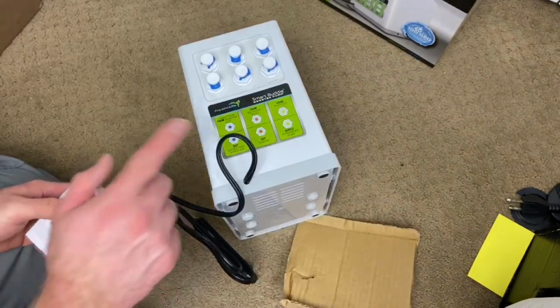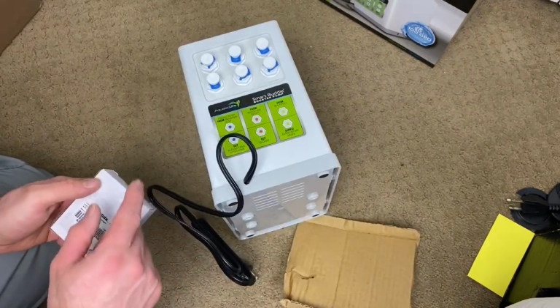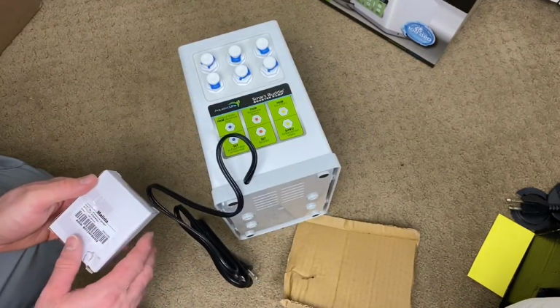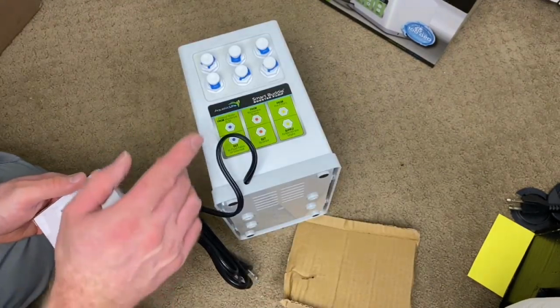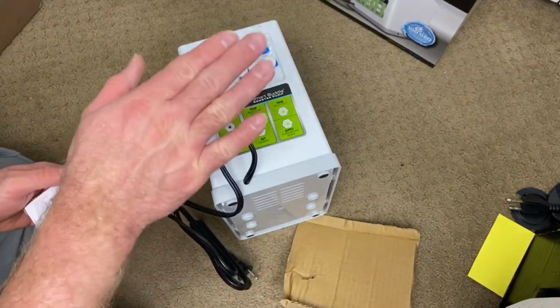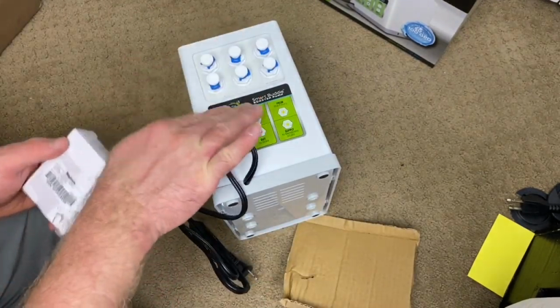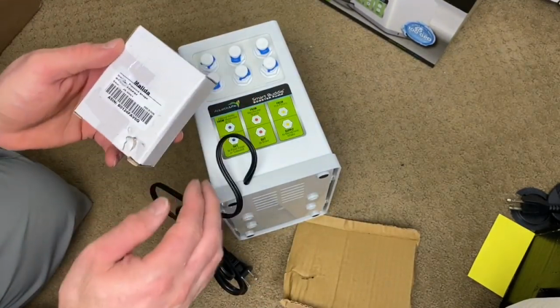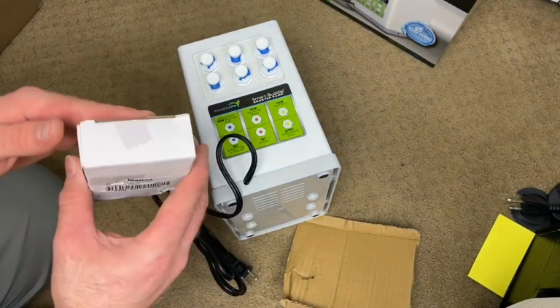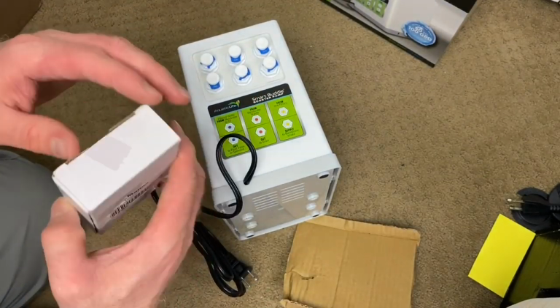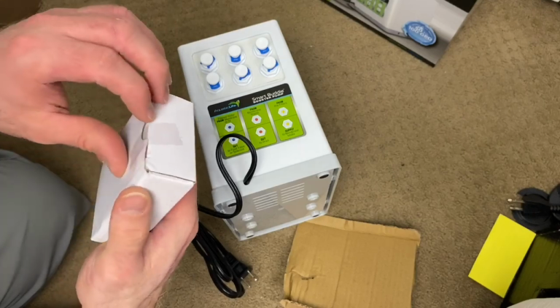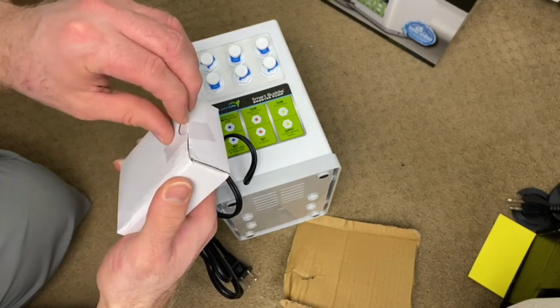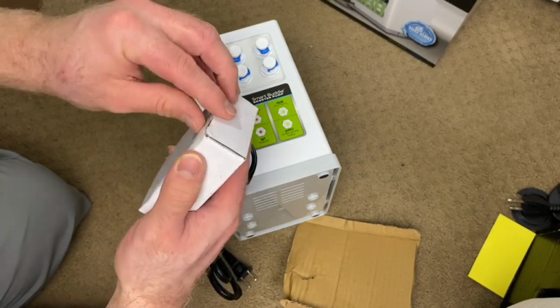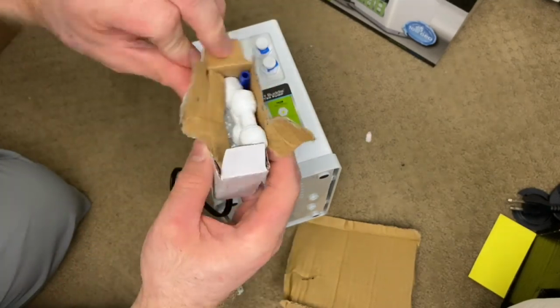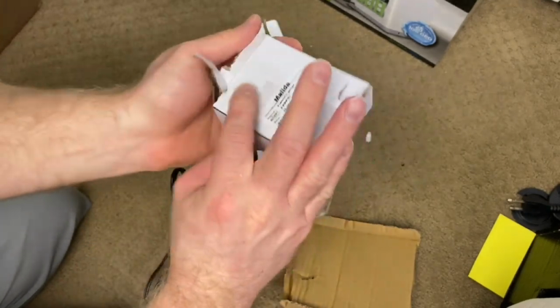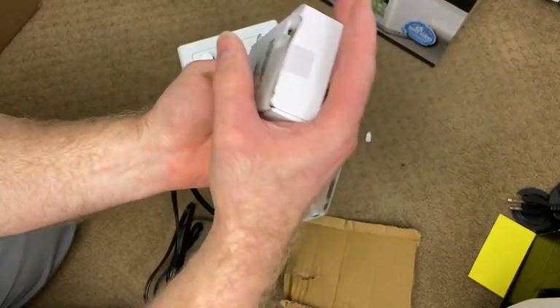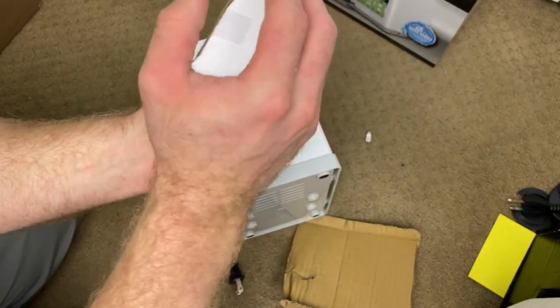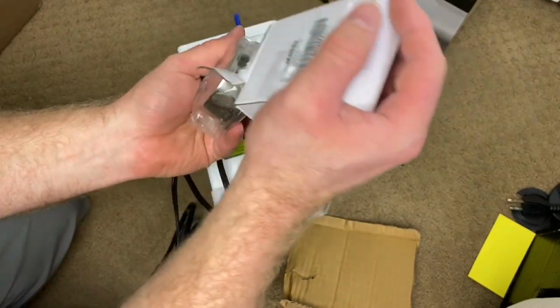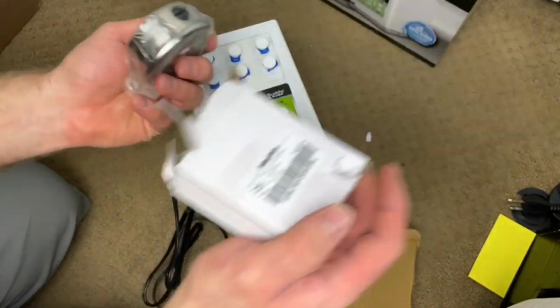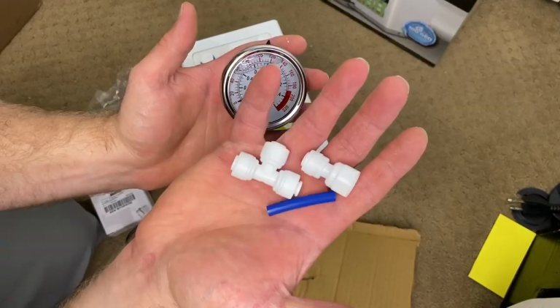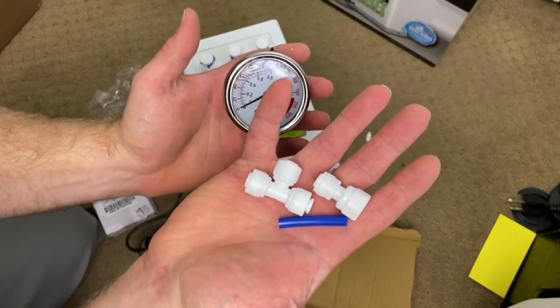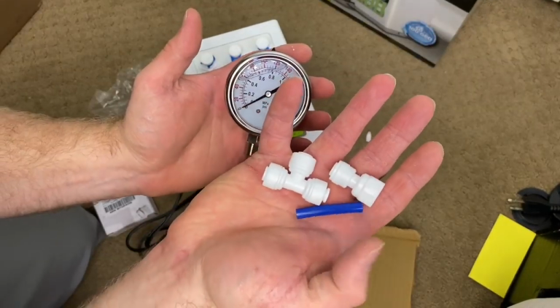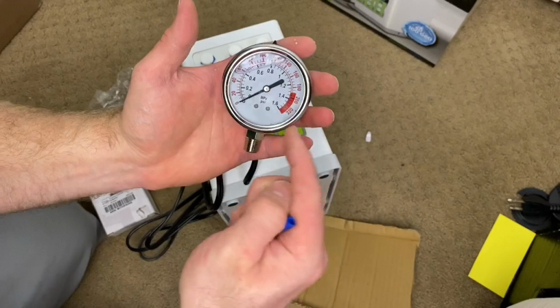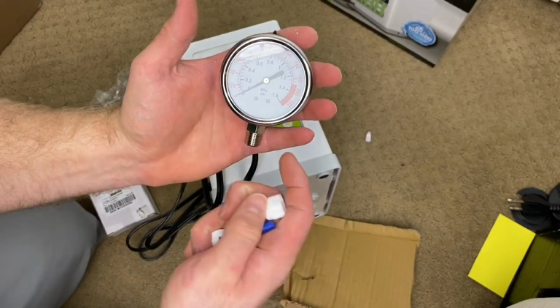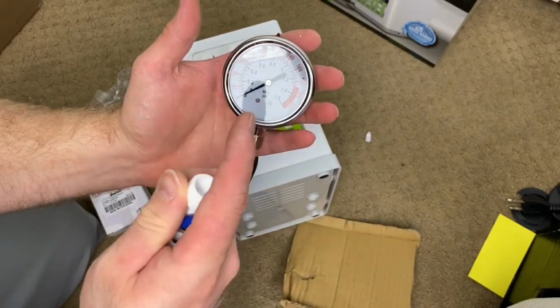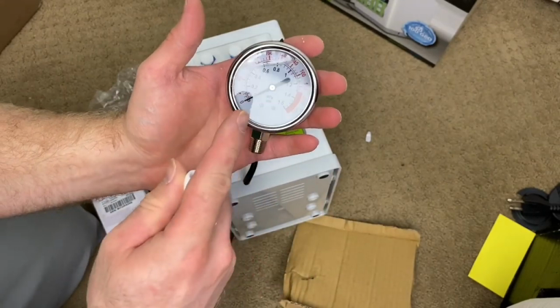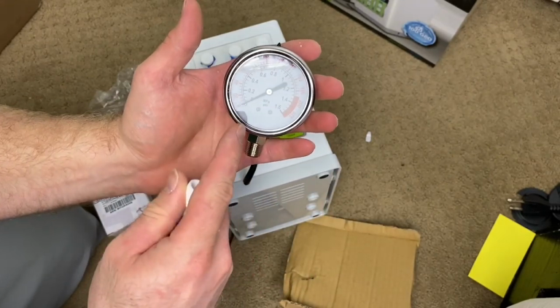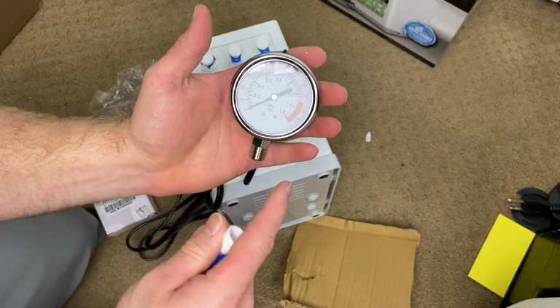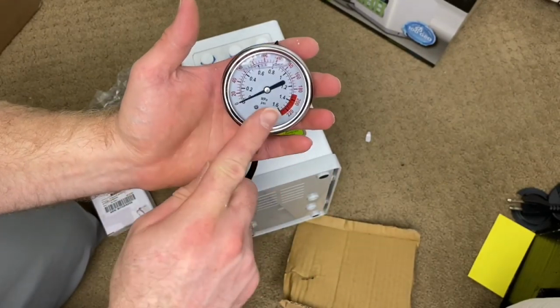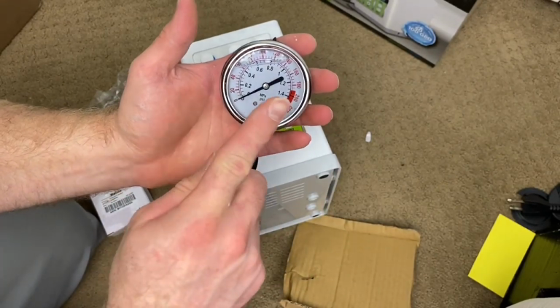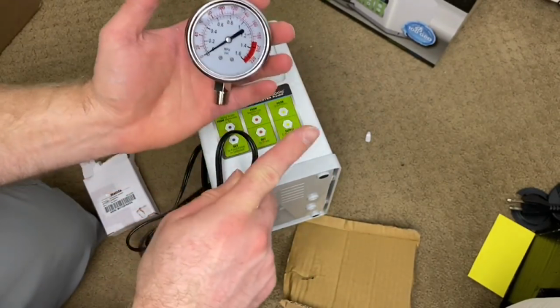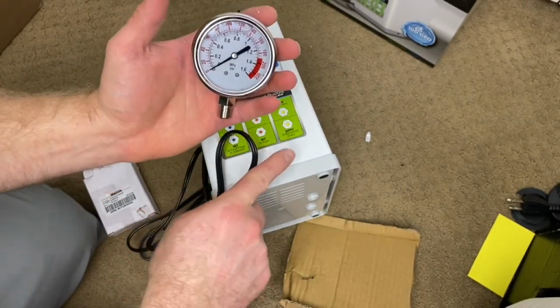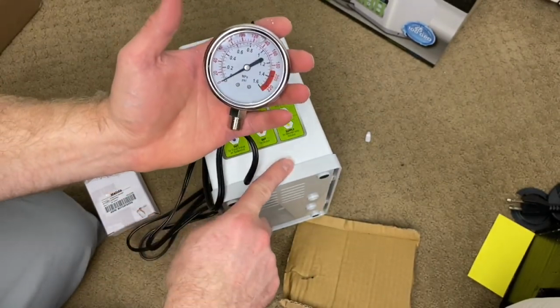We got the connections here. What we're going to do is hook it up and use this gauge after the booster pump to see how much more PSI this is pushing.